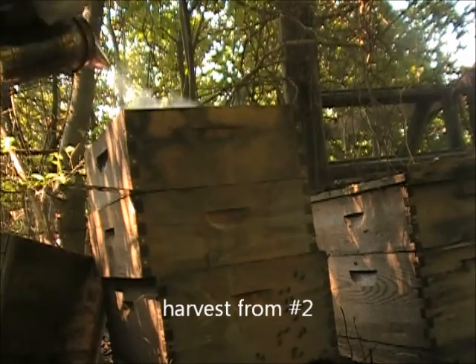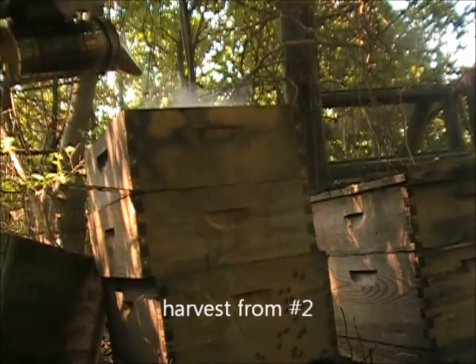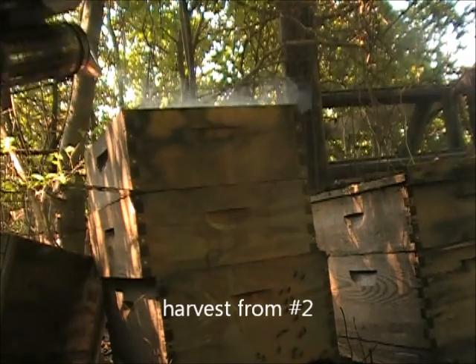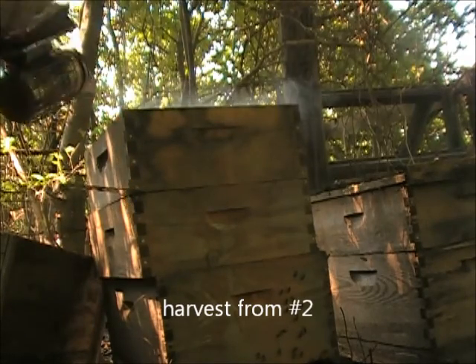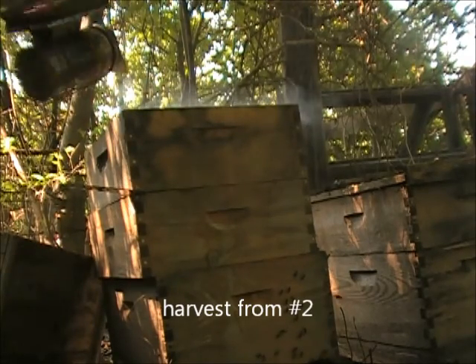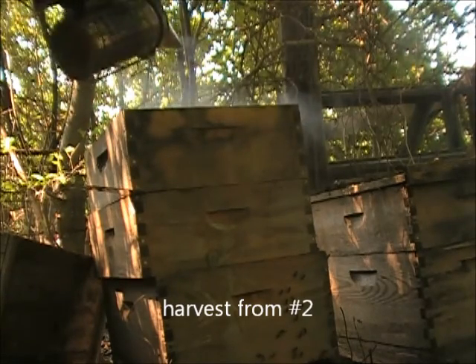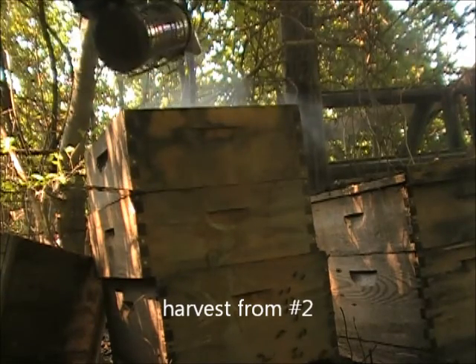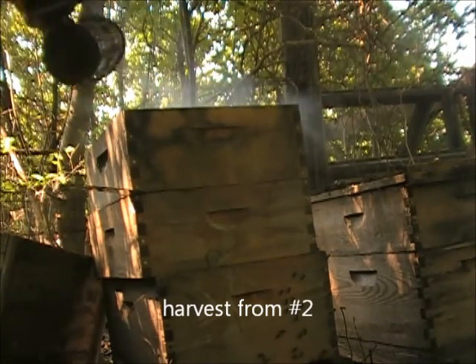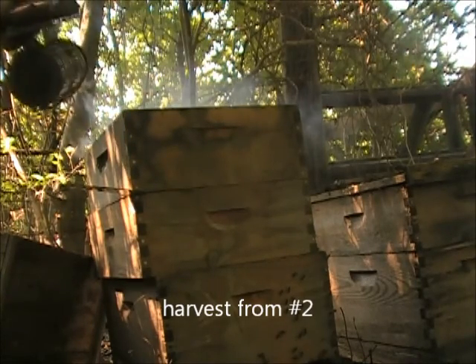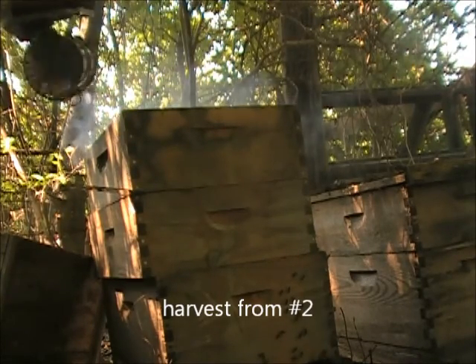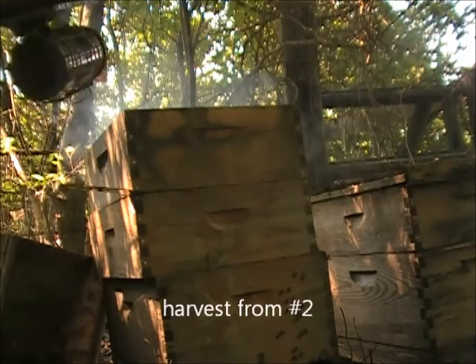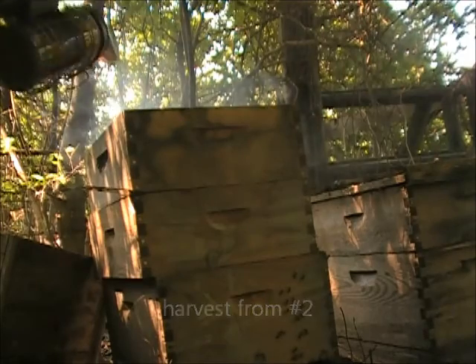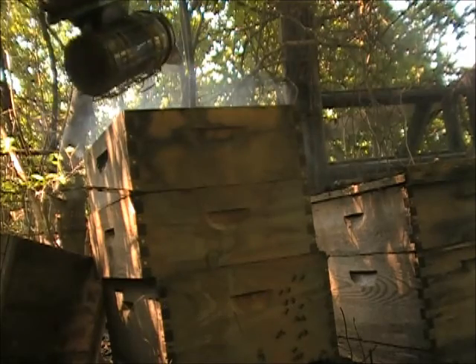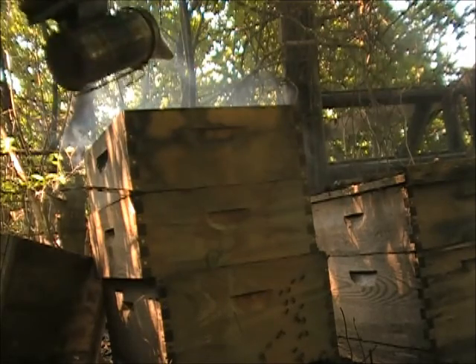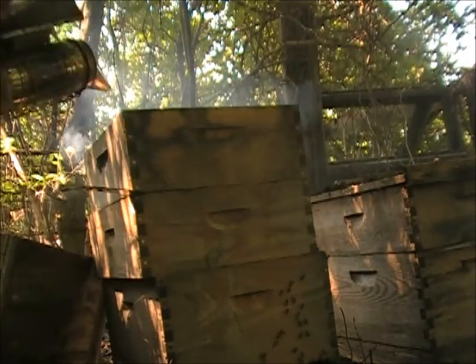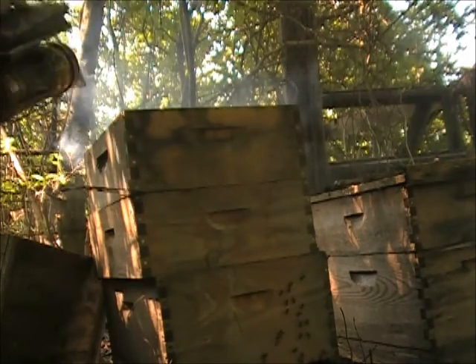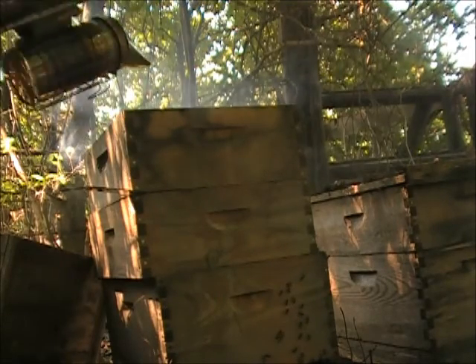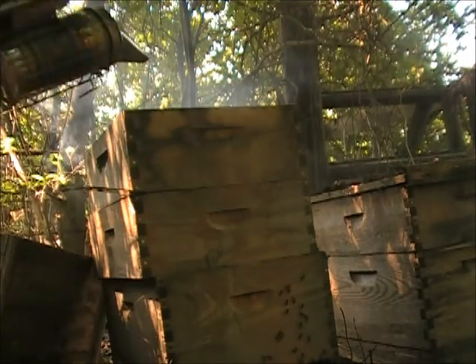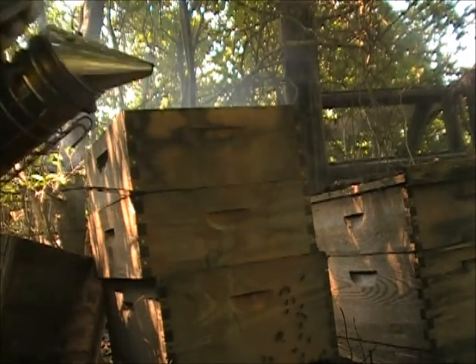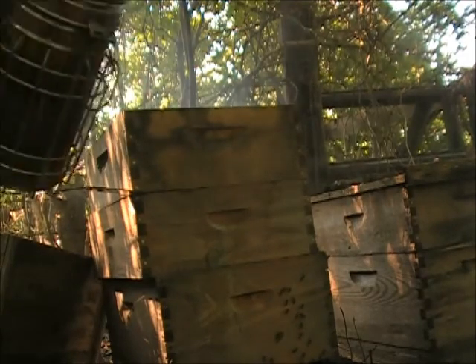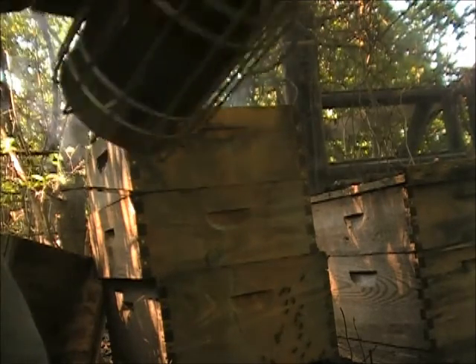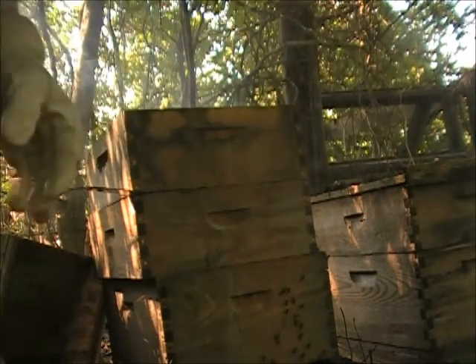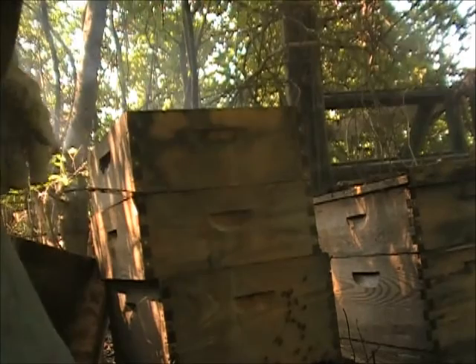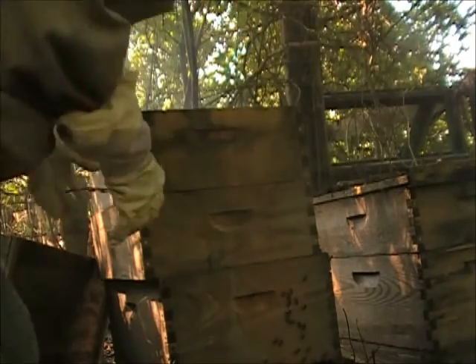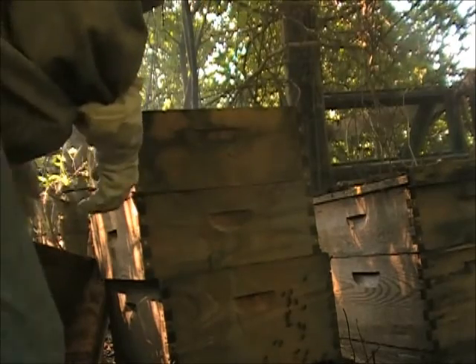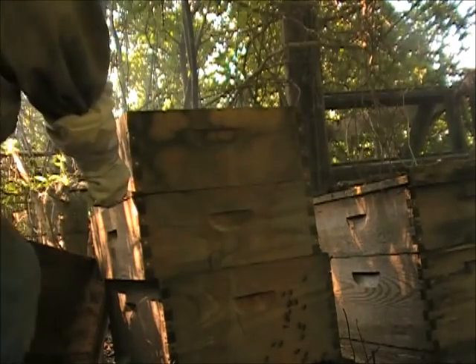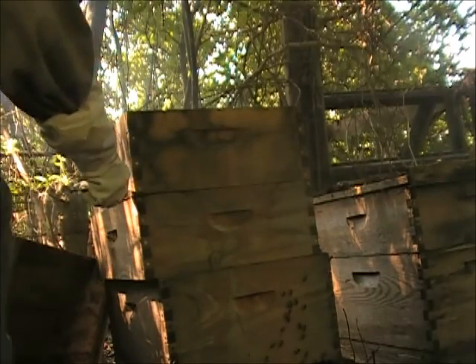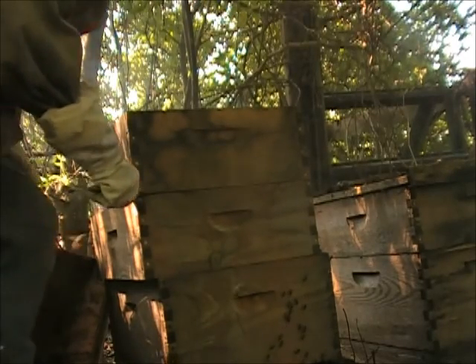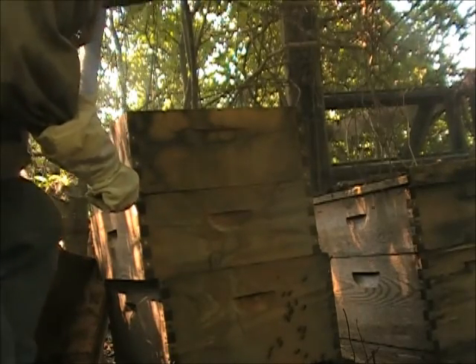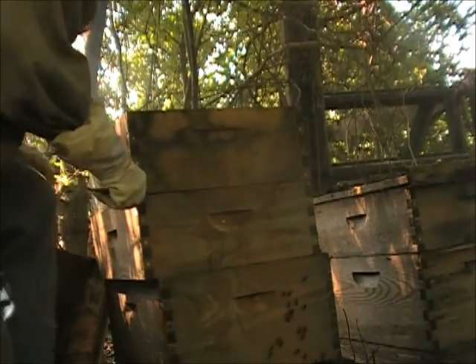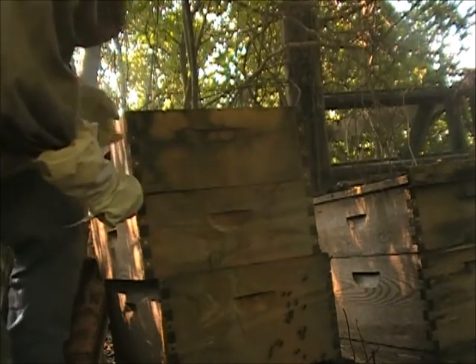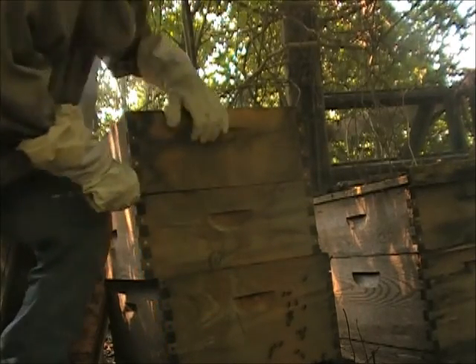The beetles are all up in there, but I took them way over there and the beetles are all out over there. I'm going to put plenty of hive beetle traps at the top of this. Those are fiber strips, just like I did.